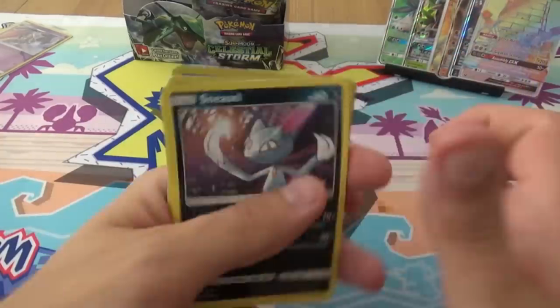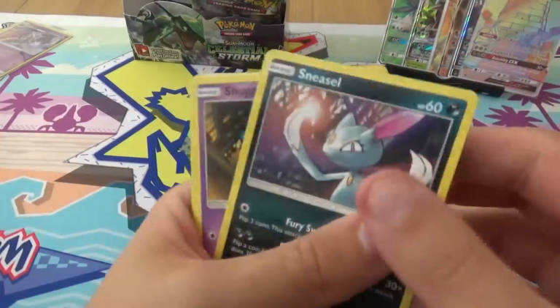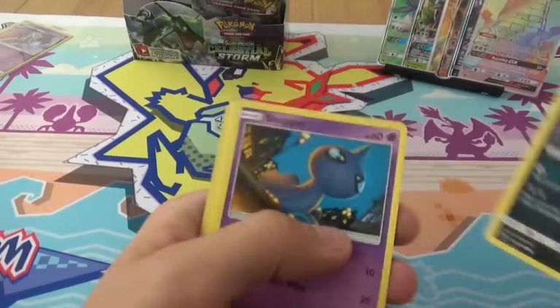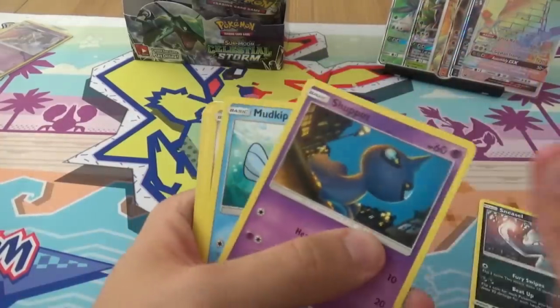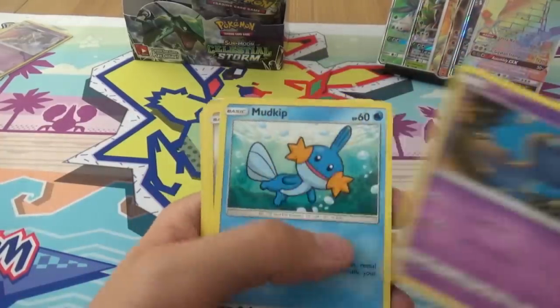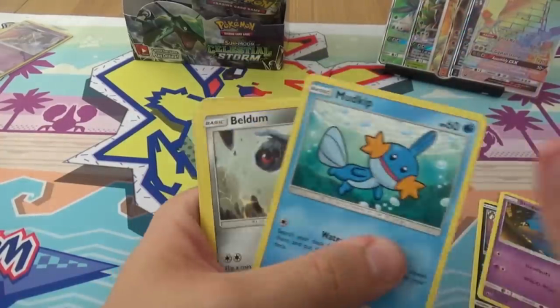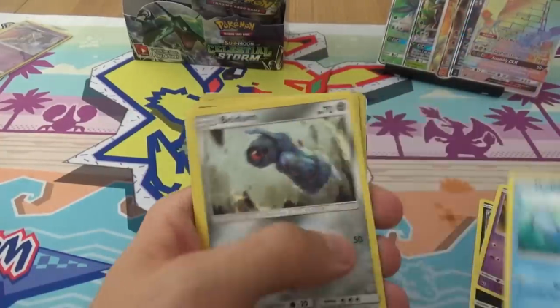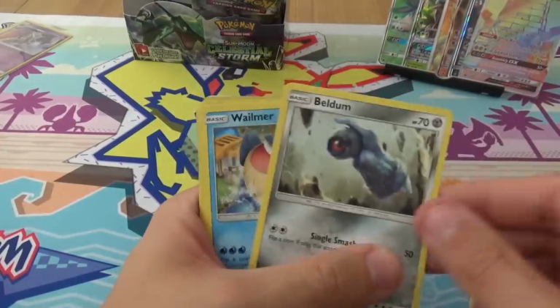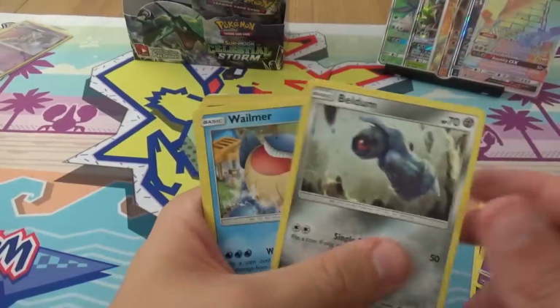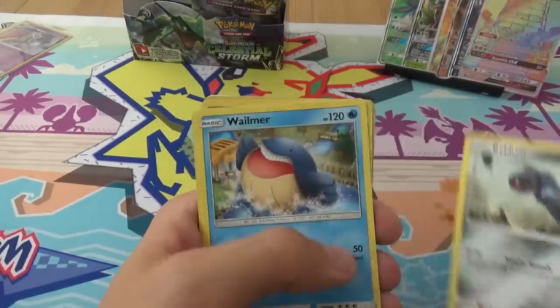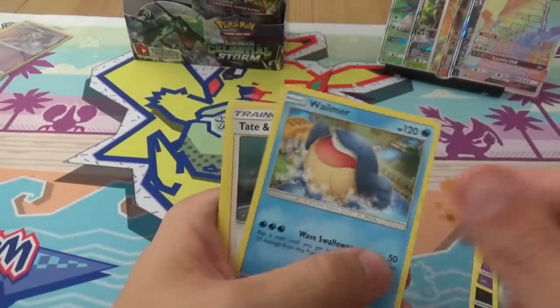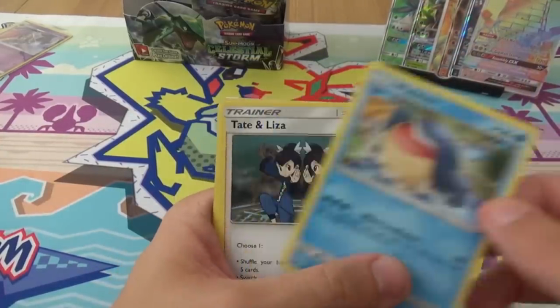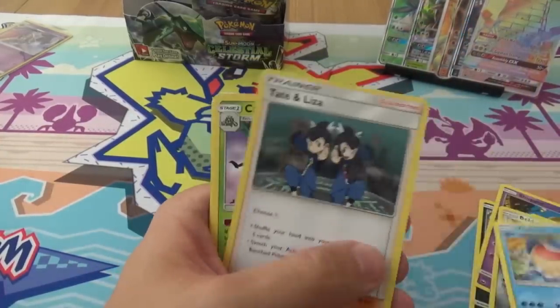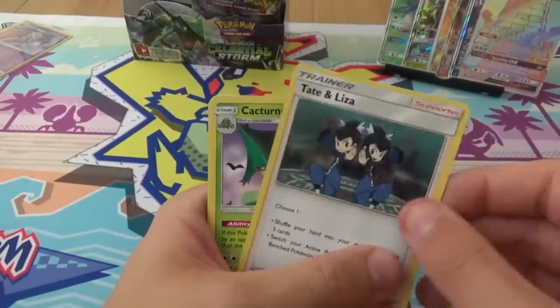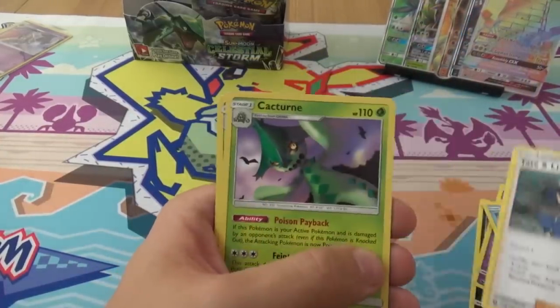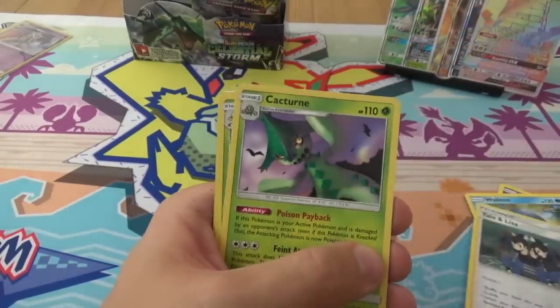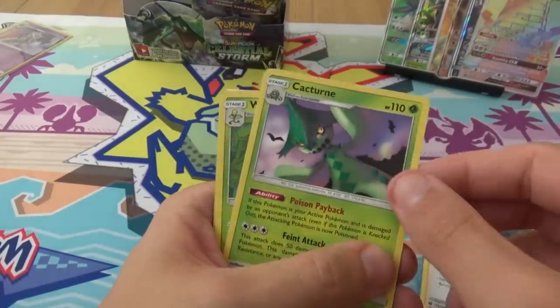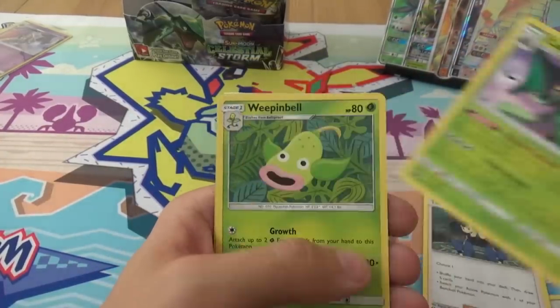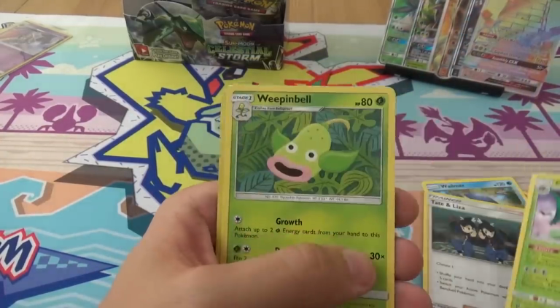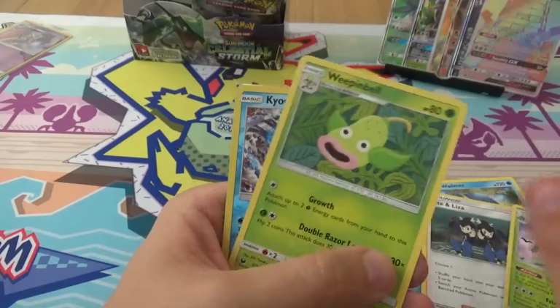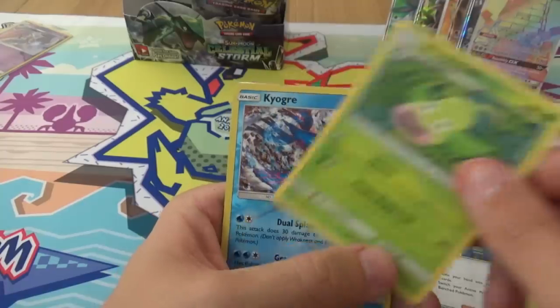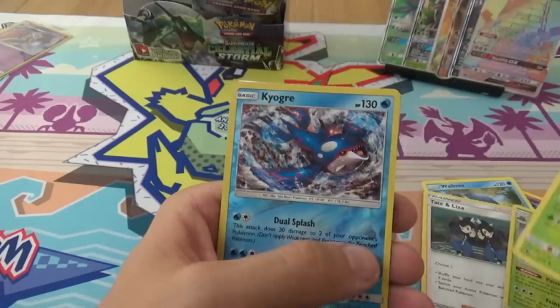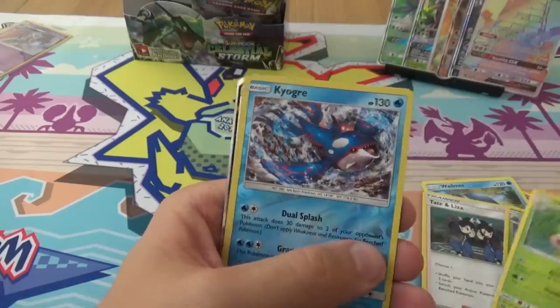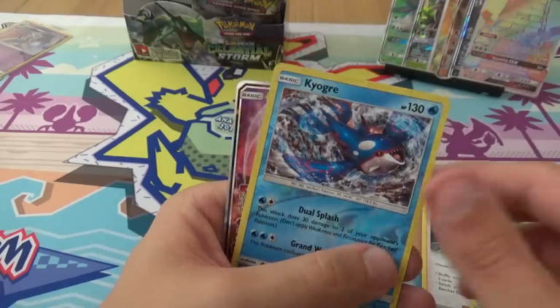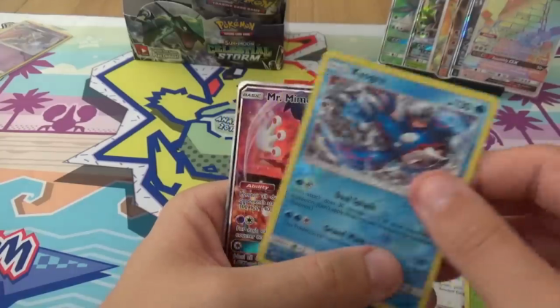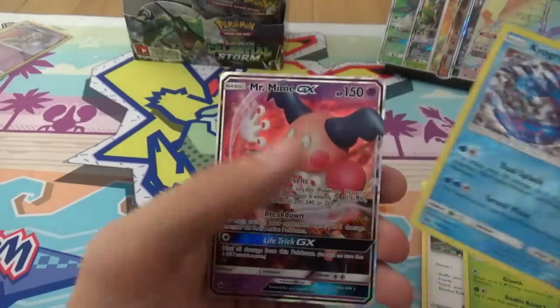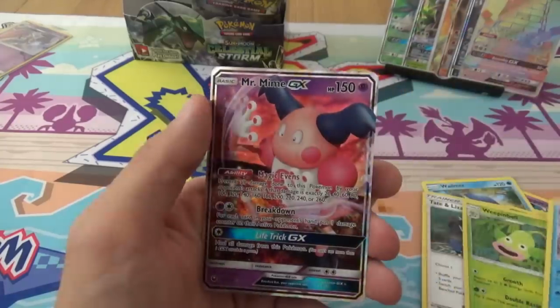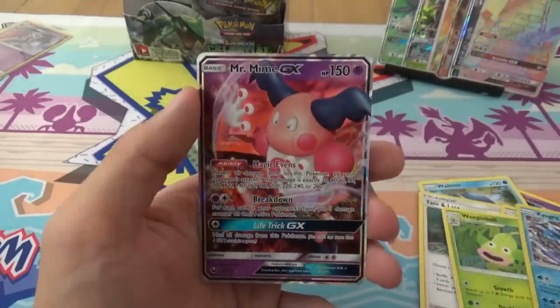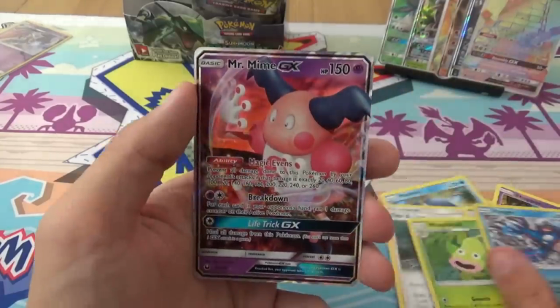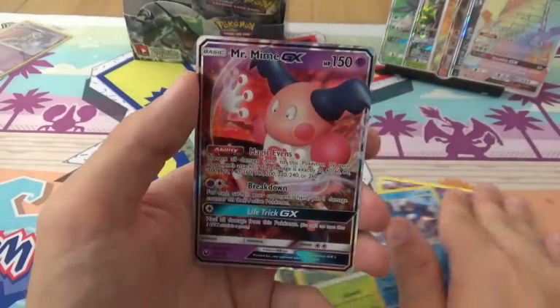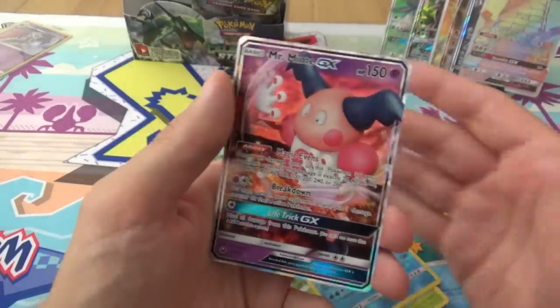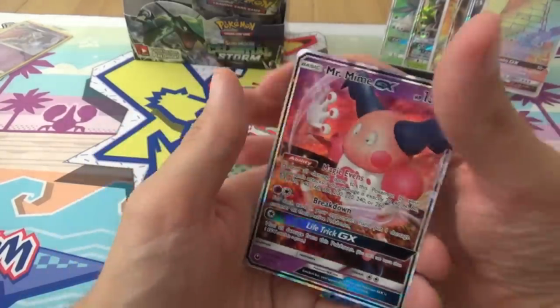We have Sneasel, Shuppit, Mudkip, Beldum, Whalmer, Tate and Liza, Cacturn, Weepinbell, a Reverse Kyogre, and a Mr. Mime GX.